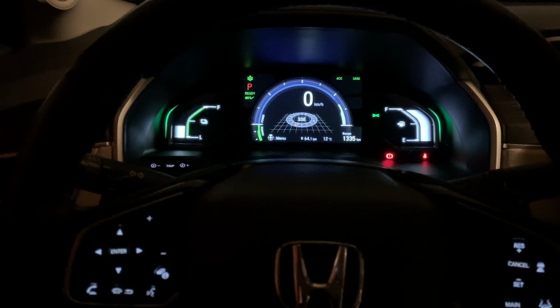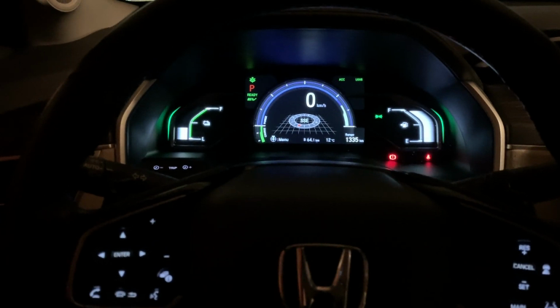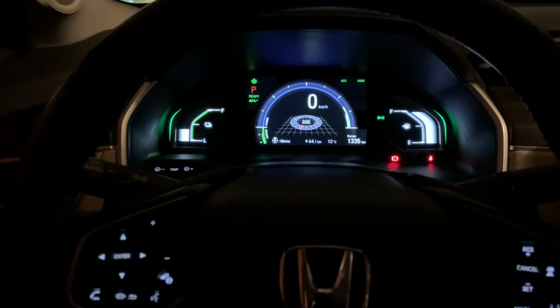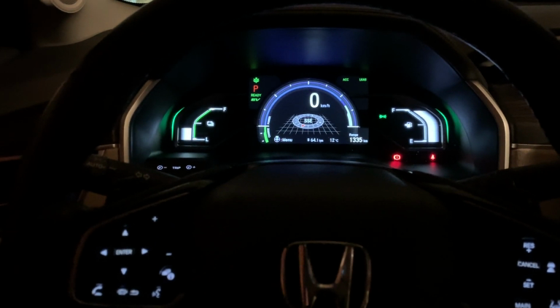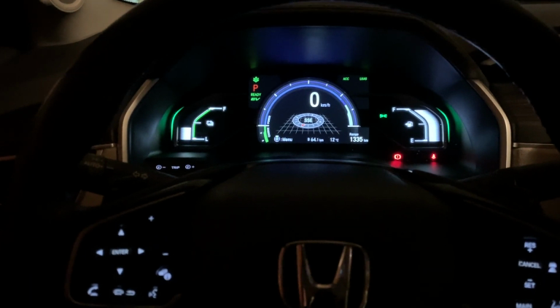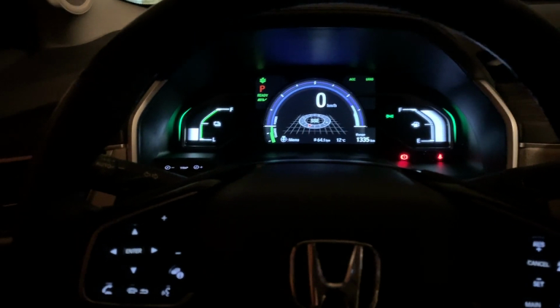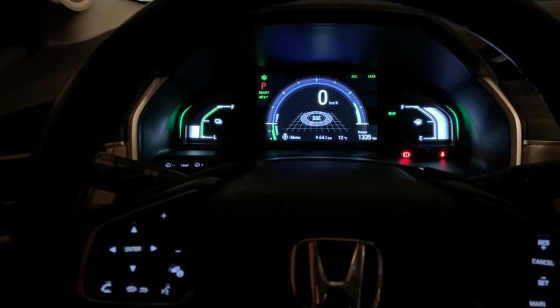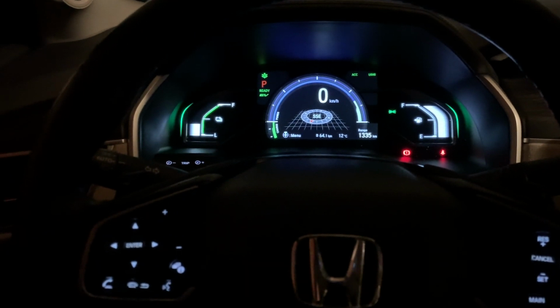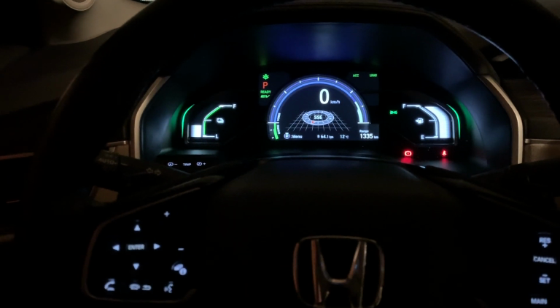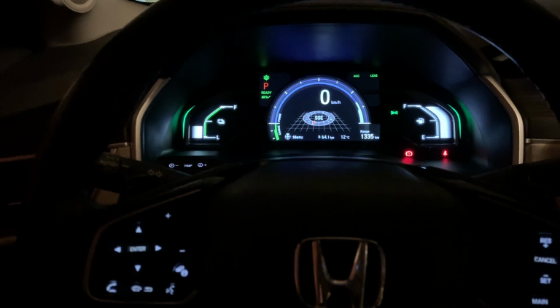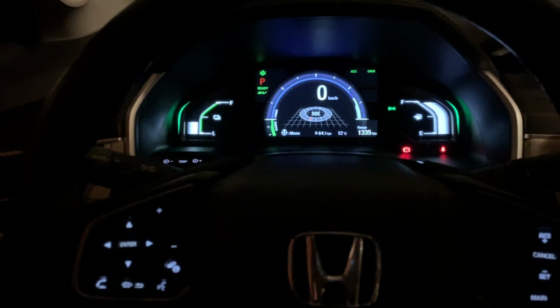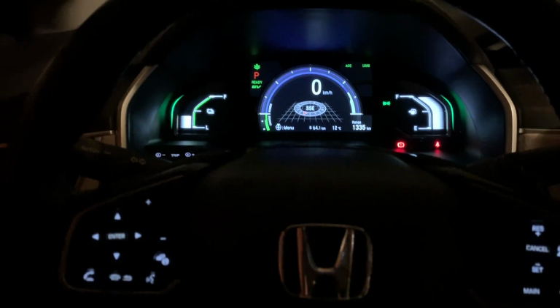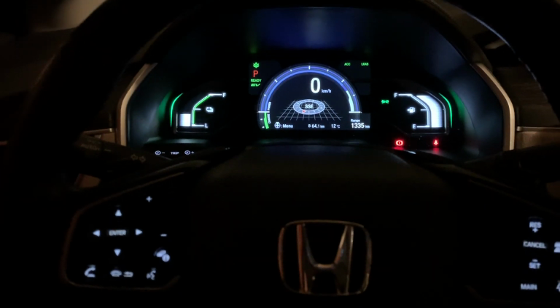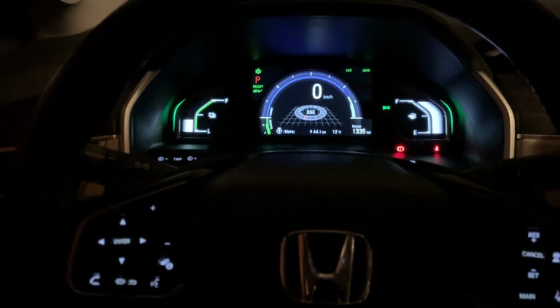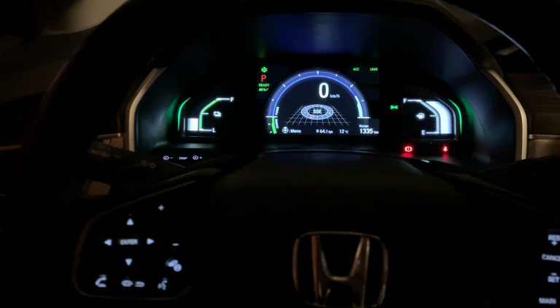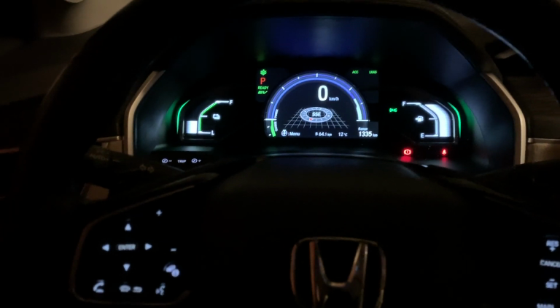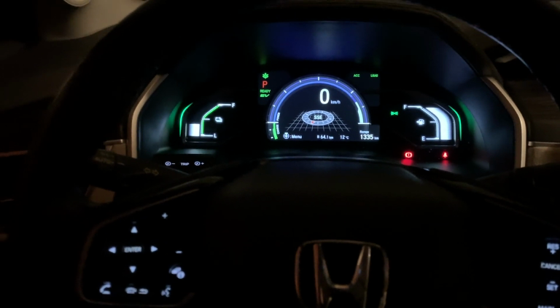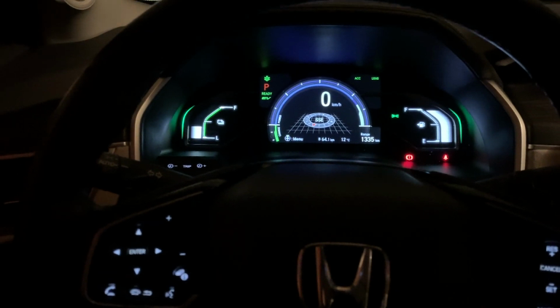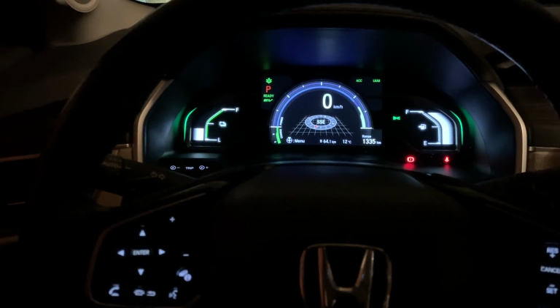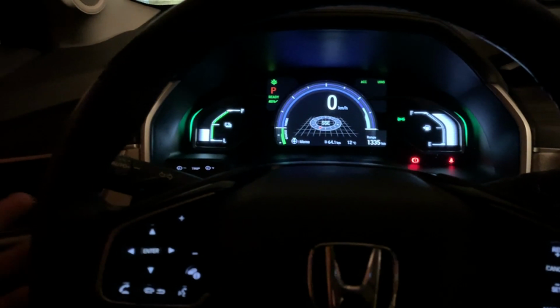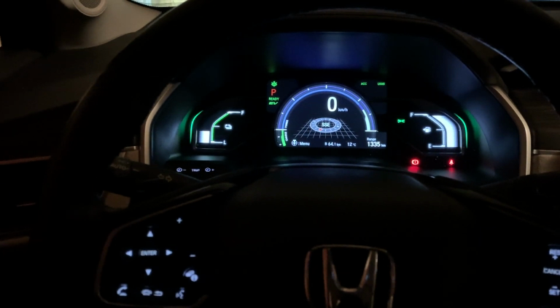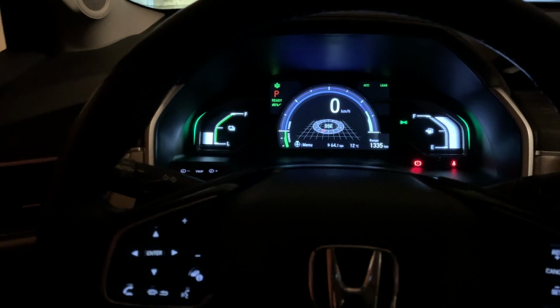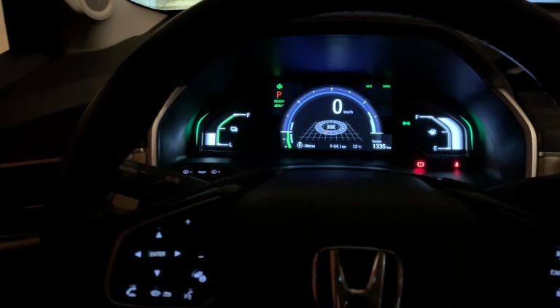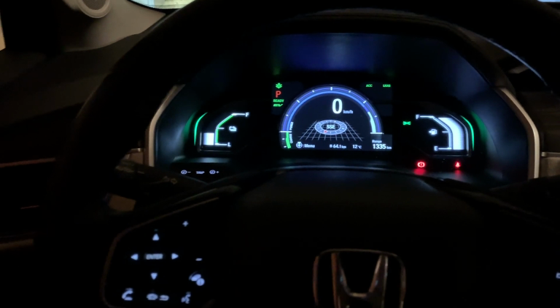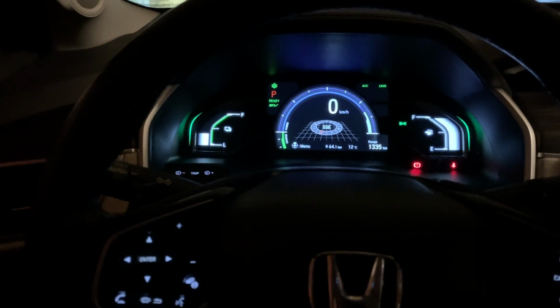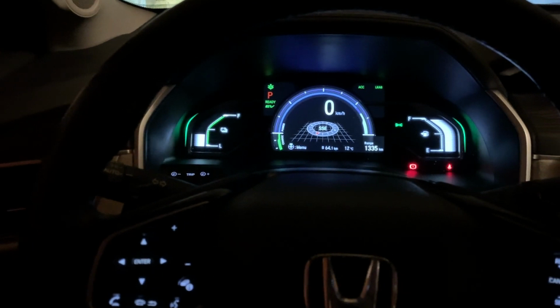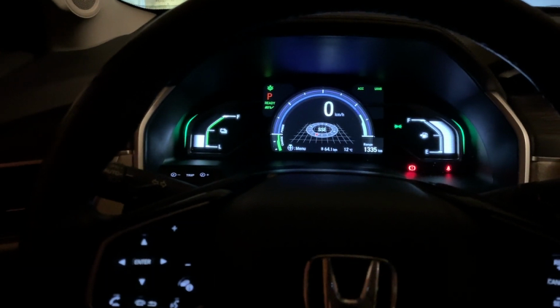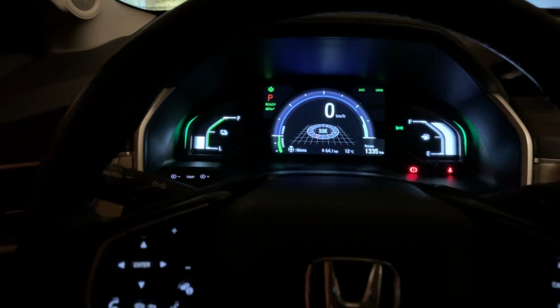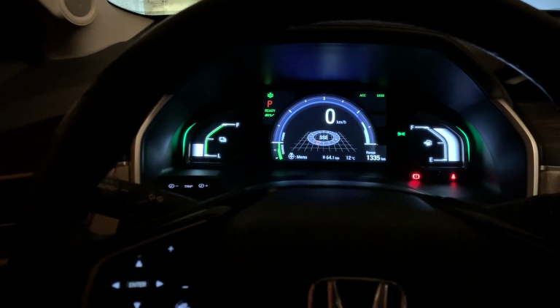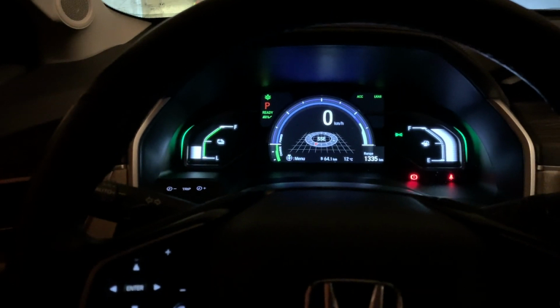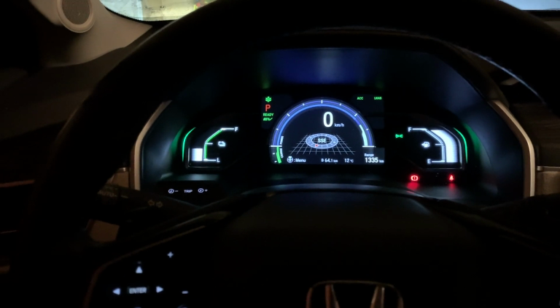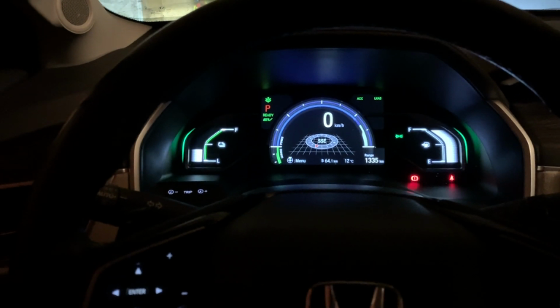Hey everybody, Brad here again. Hope you're having a great day. Here is a quick video on how to set the timer charging, so that your car doesn't immediately start charging when you plug it in, but rather waits for the time you set it for.